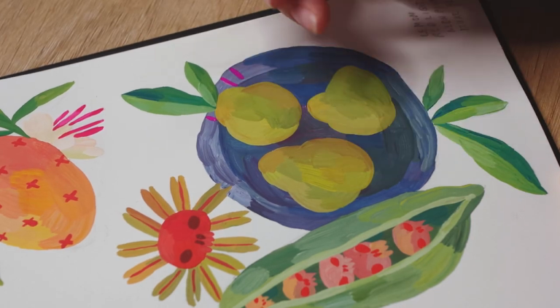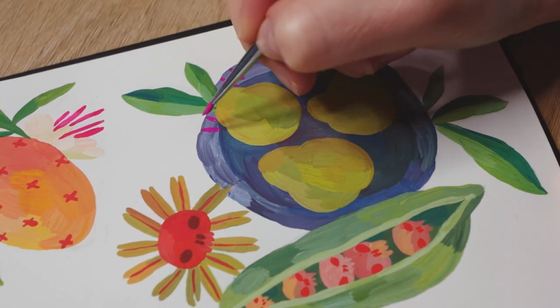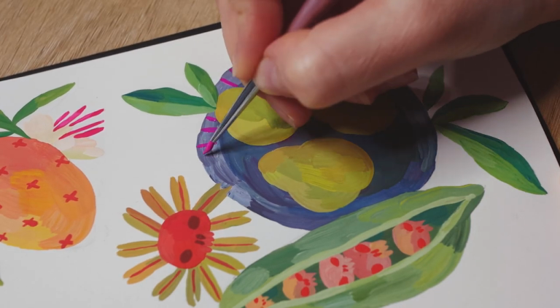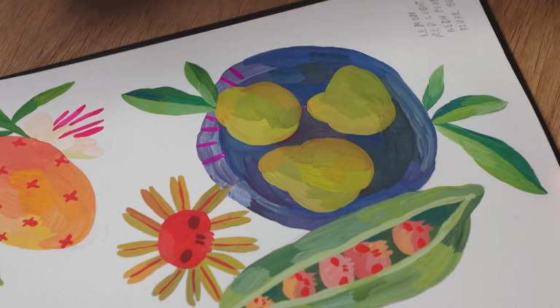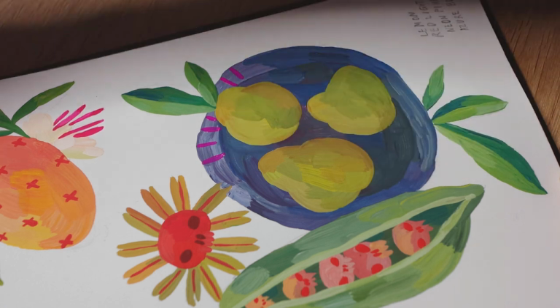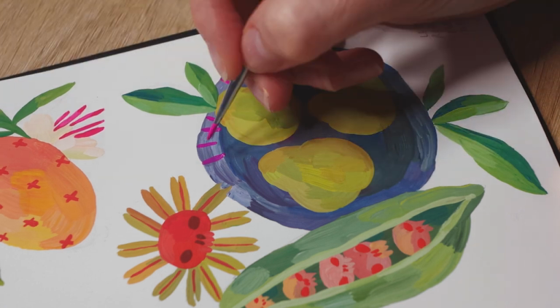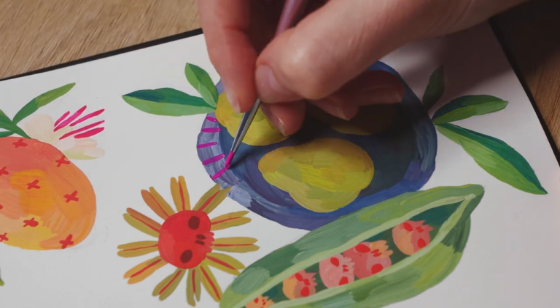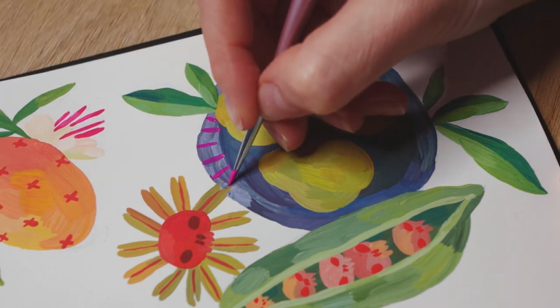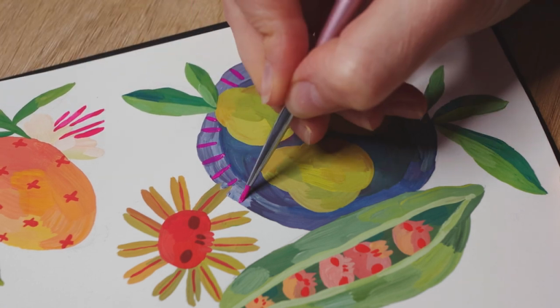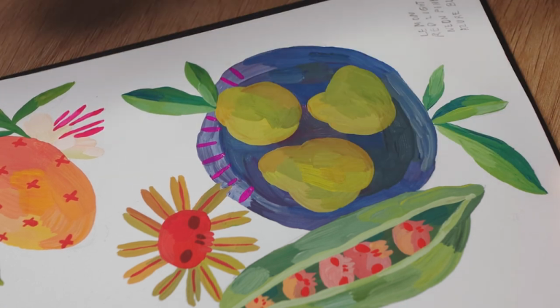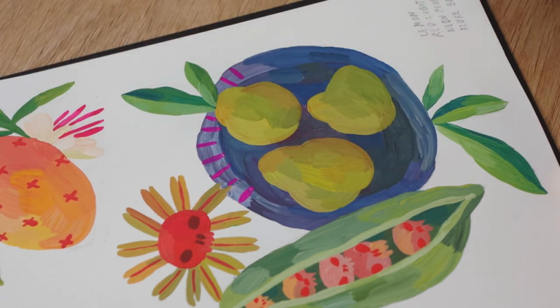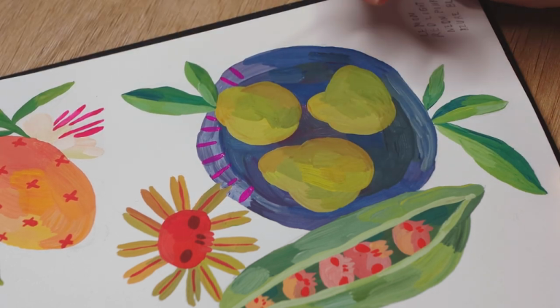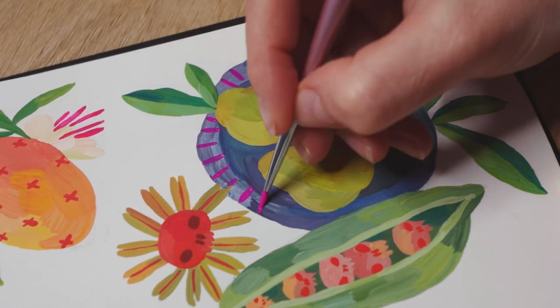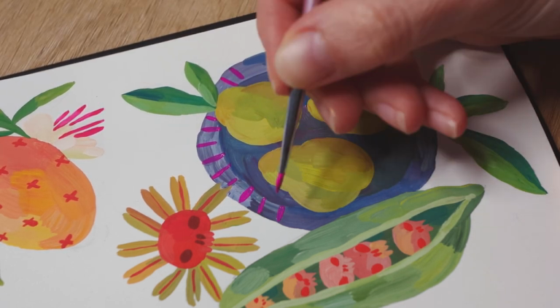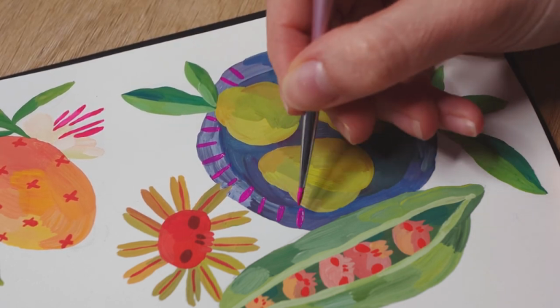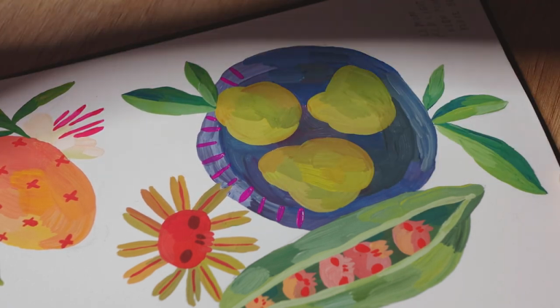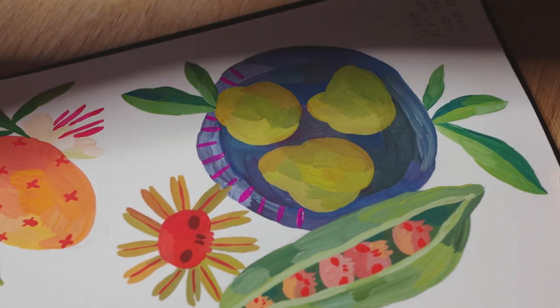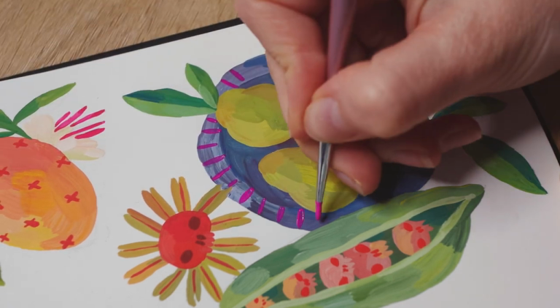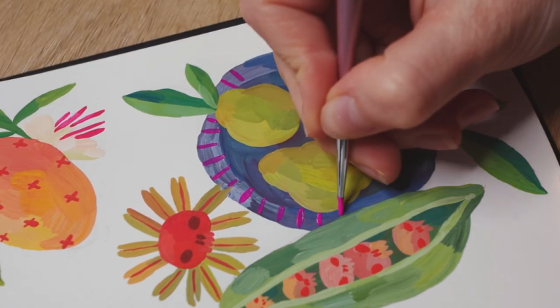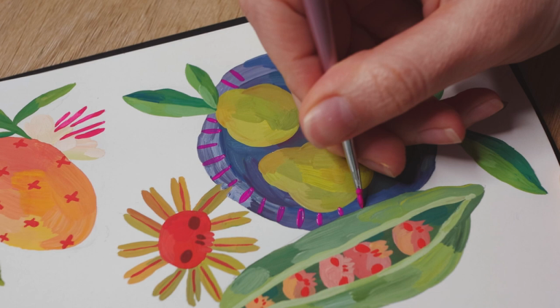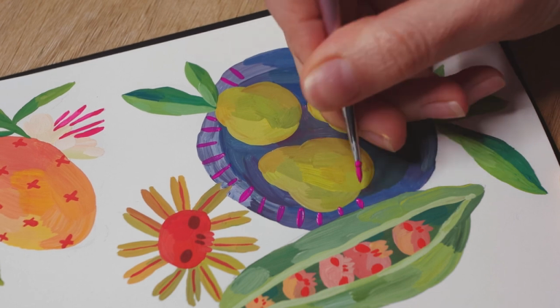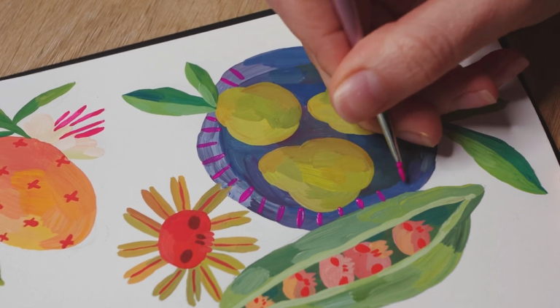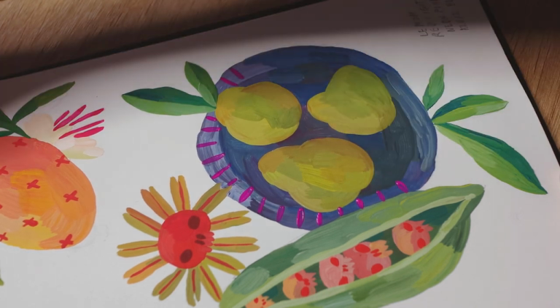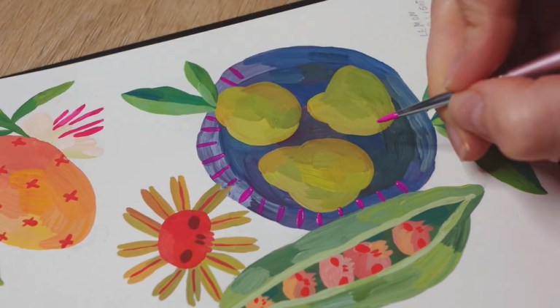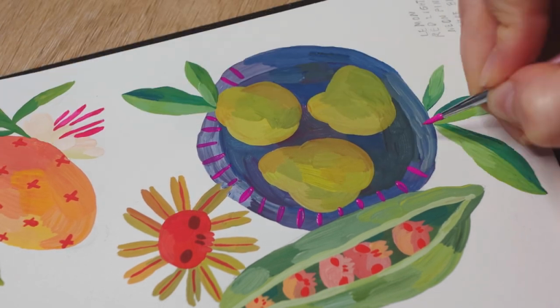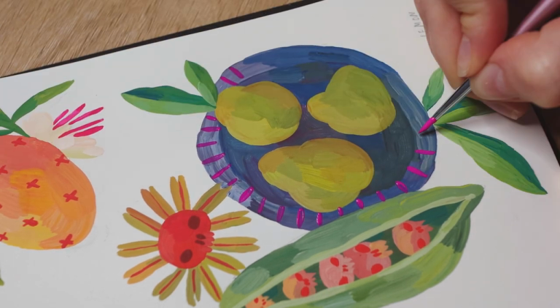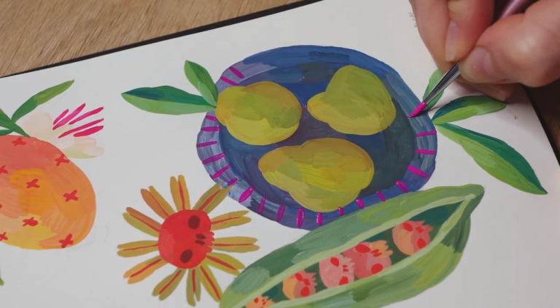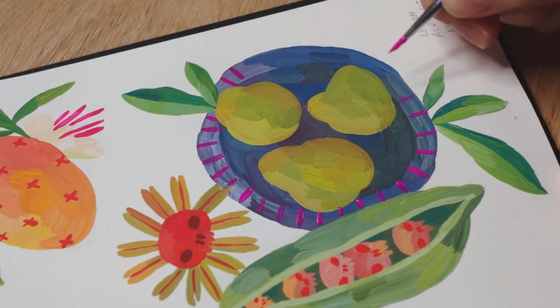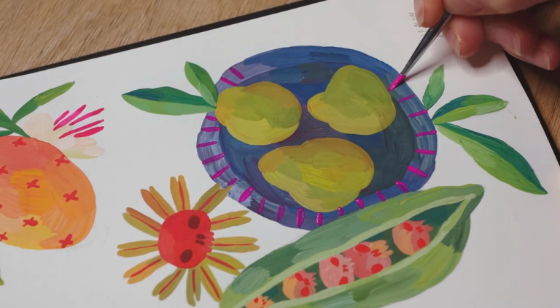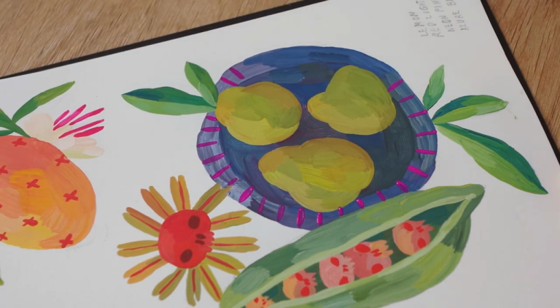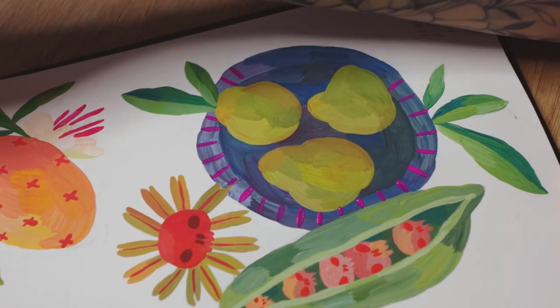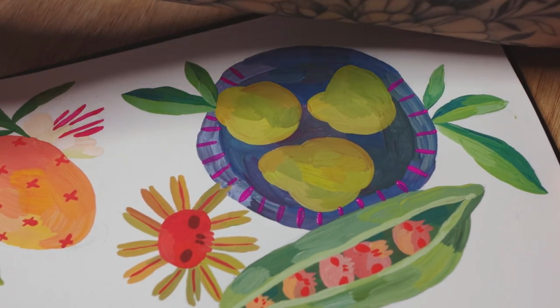I fell in love with the combination of neon pink and dark blue. I think they look pretty nice together, right?